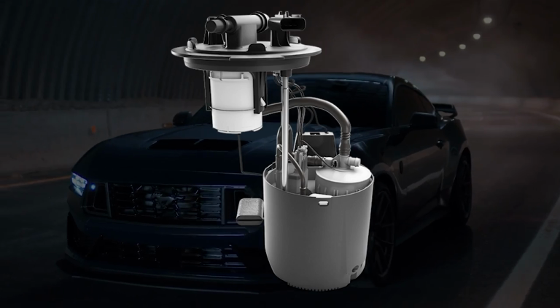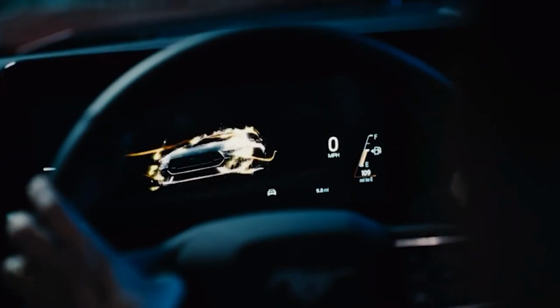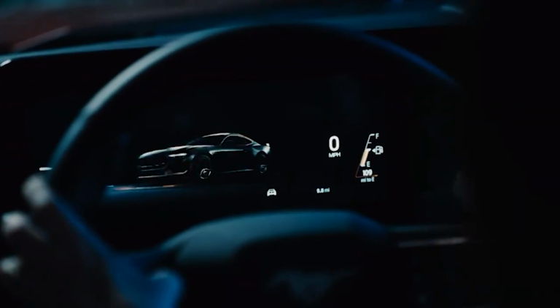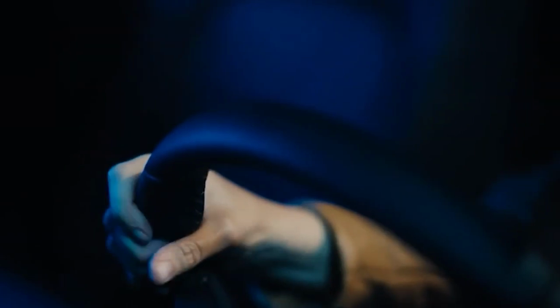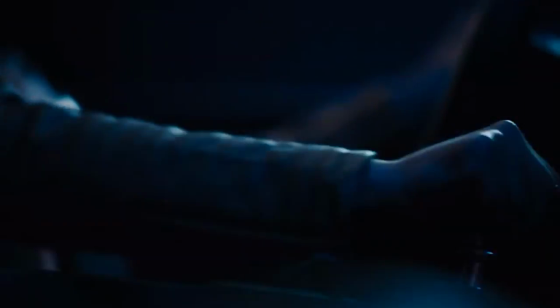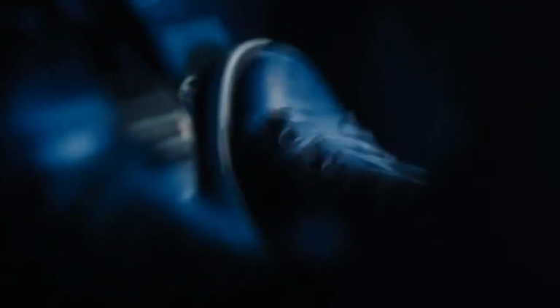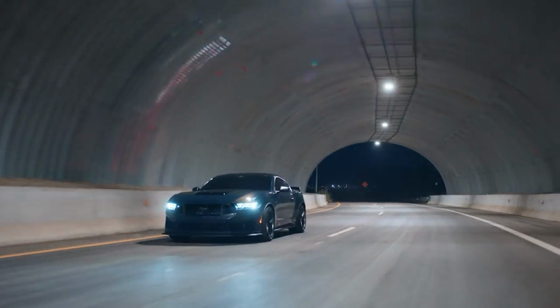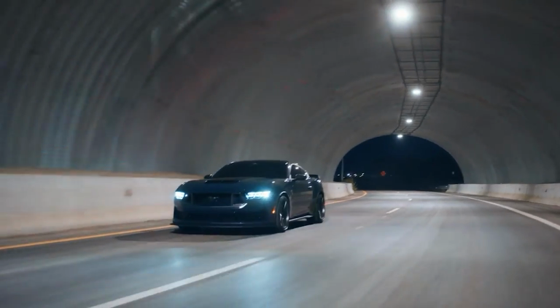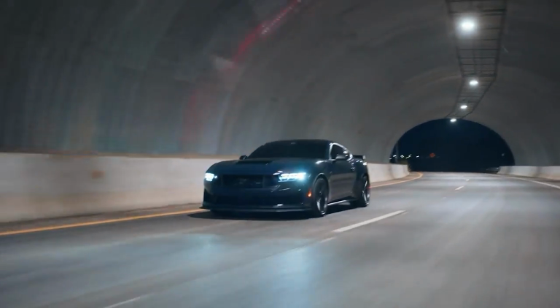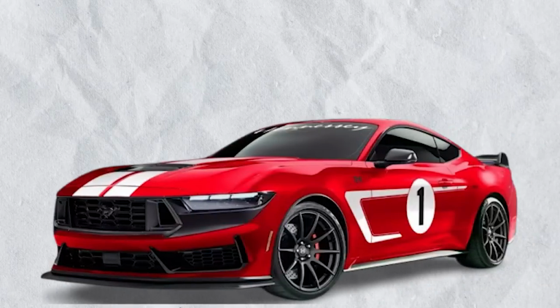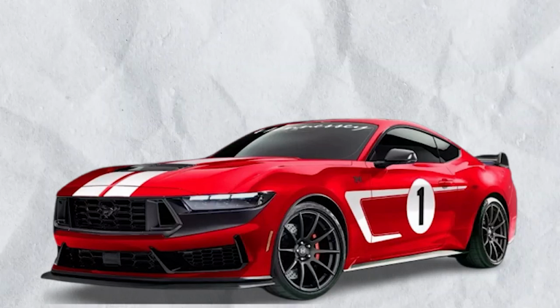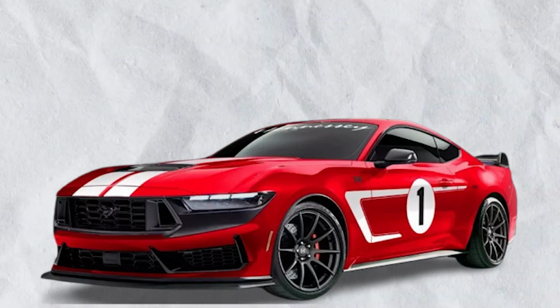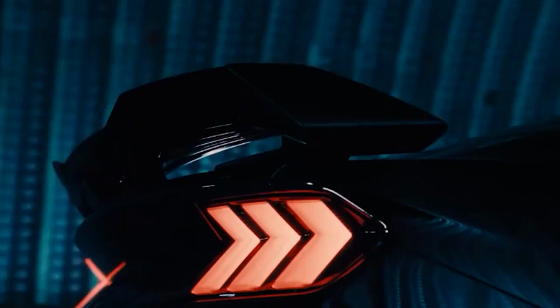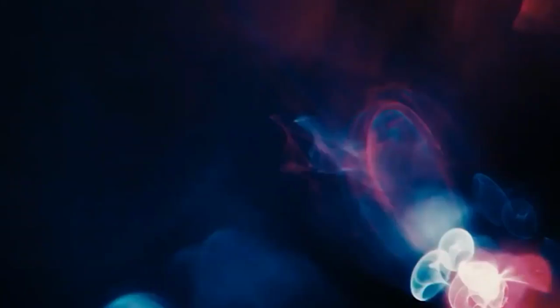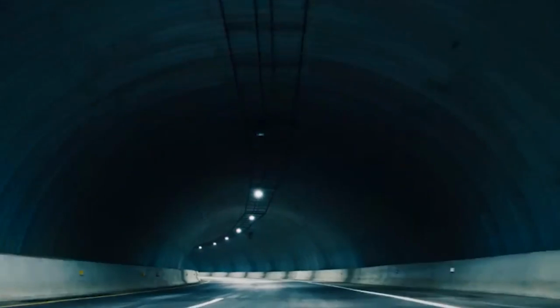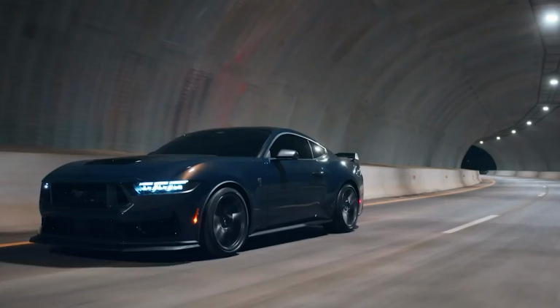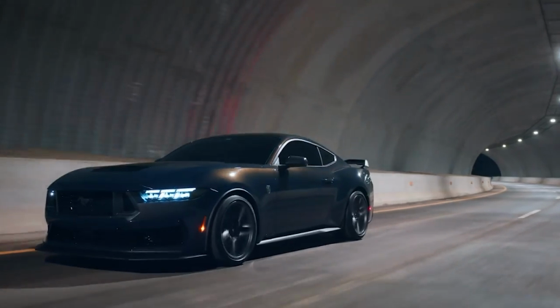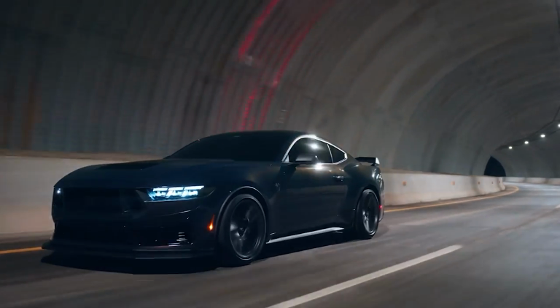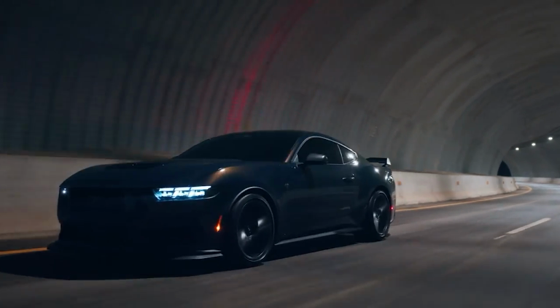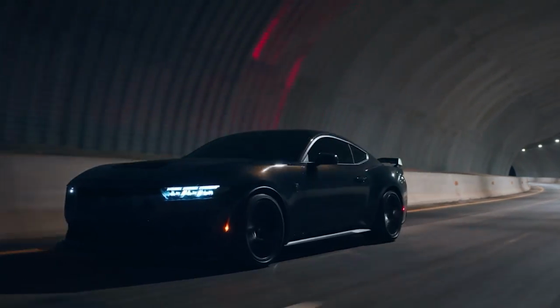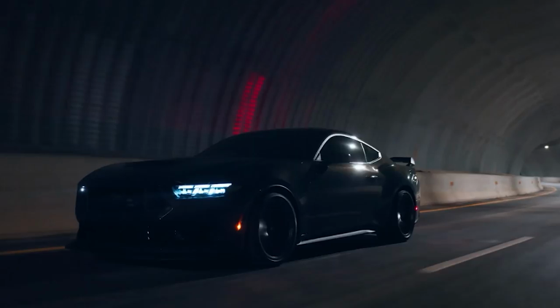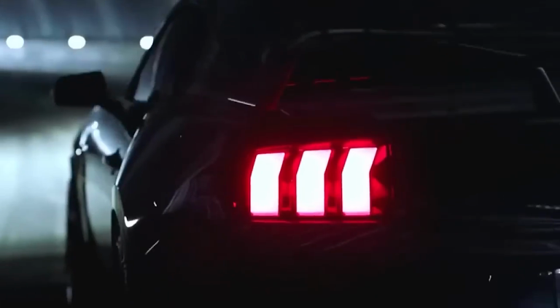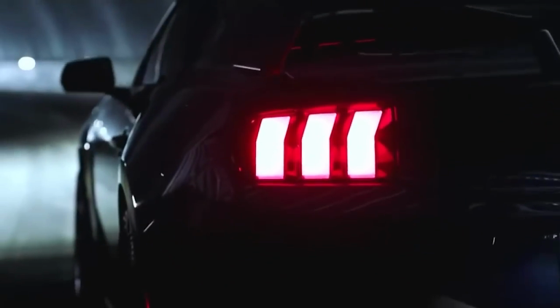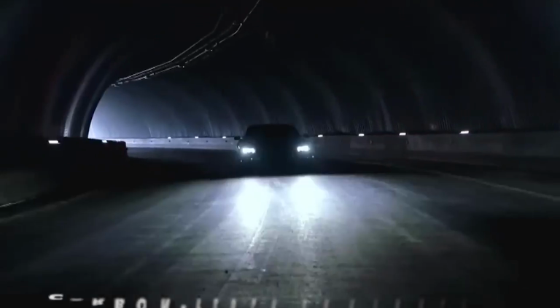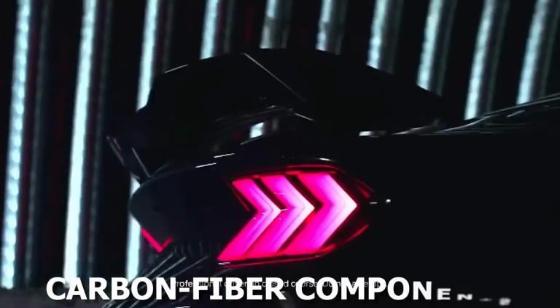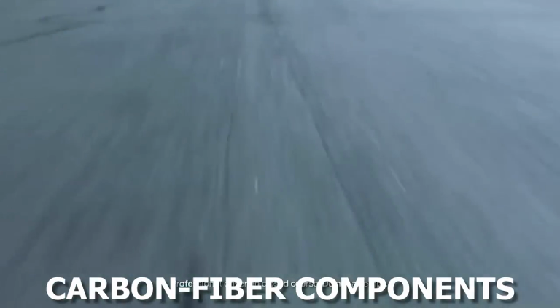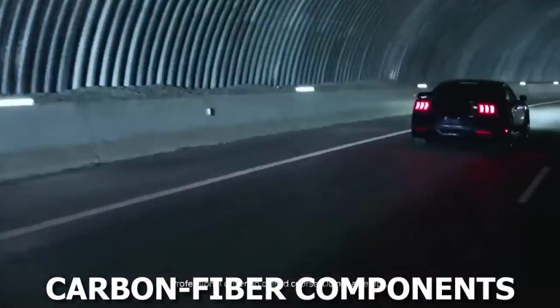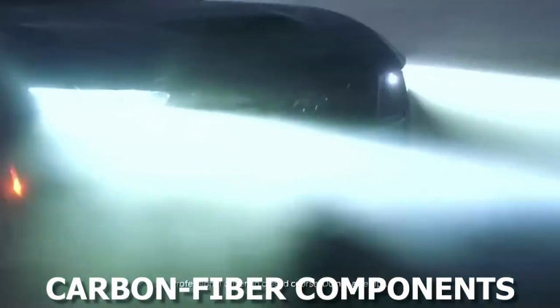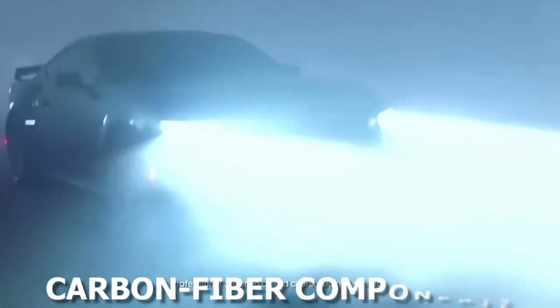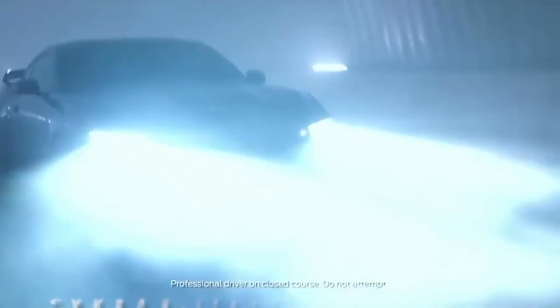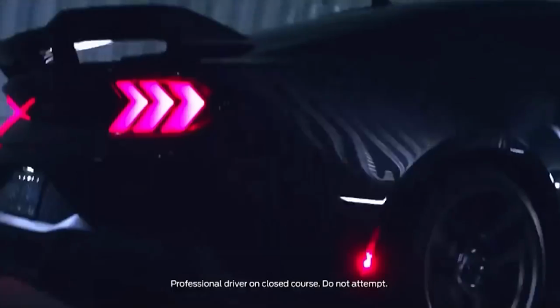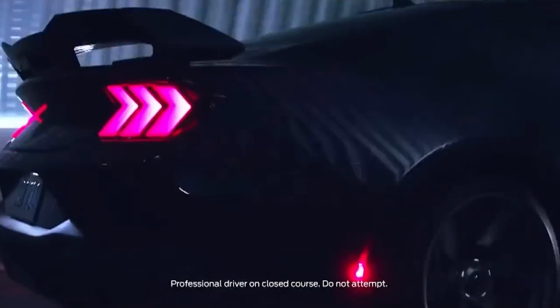A powerful car deserves an equally striking appearance, and the Hennessey H850 delivers in abundance. The exterior of the H850 is adorned with elegant and aggressive carbon fiber components, giving it a unique and distinct identity.